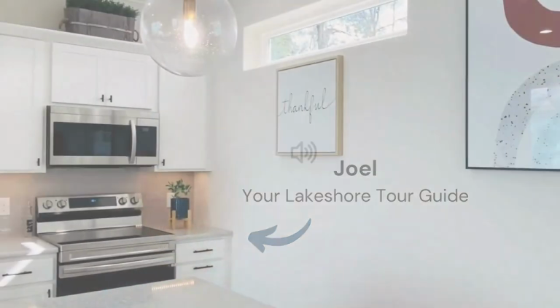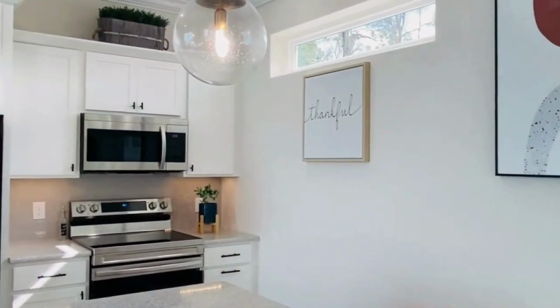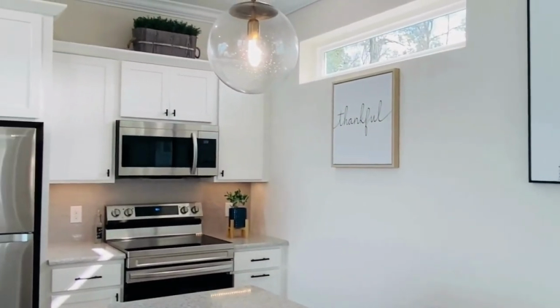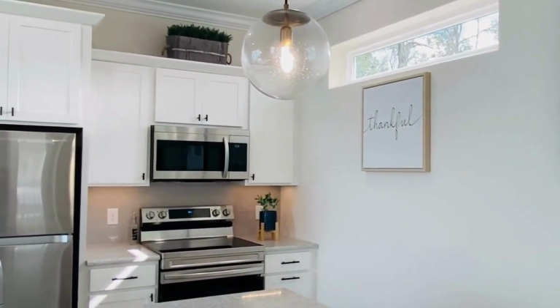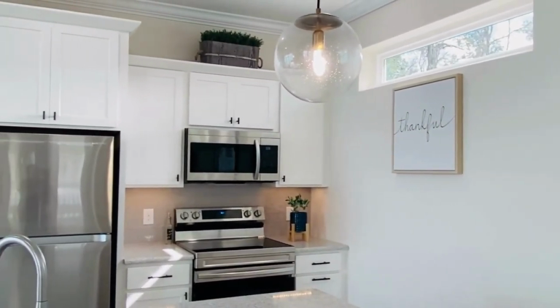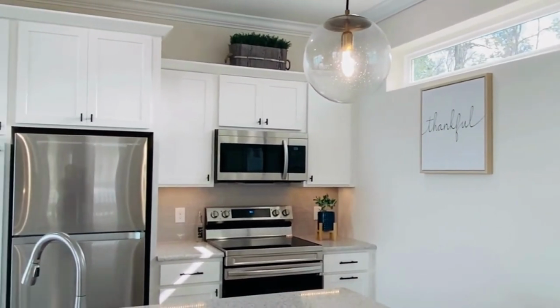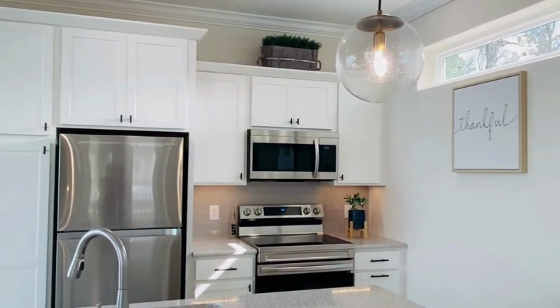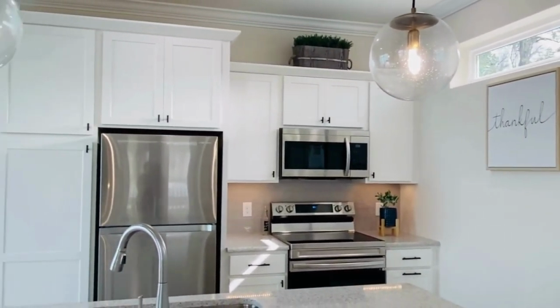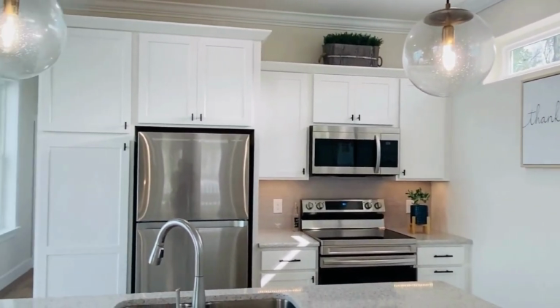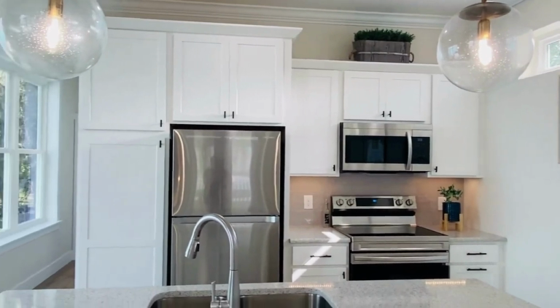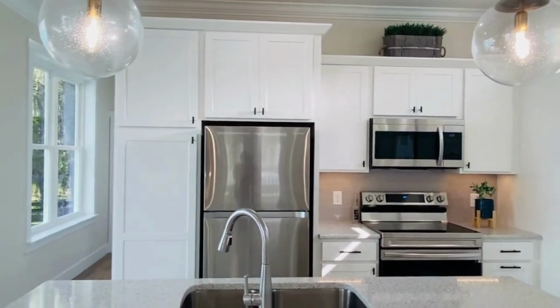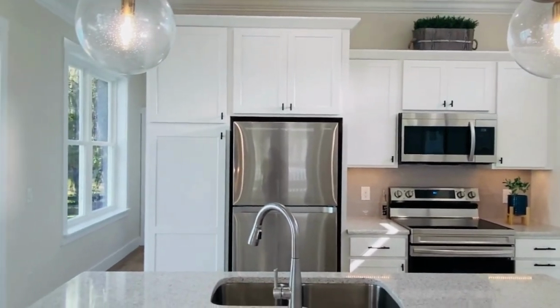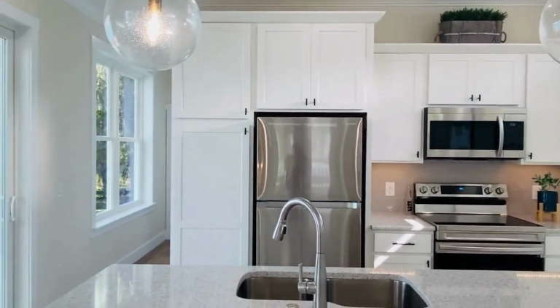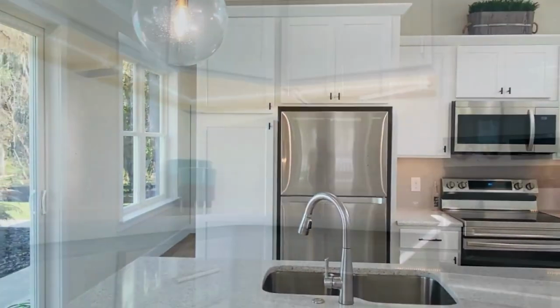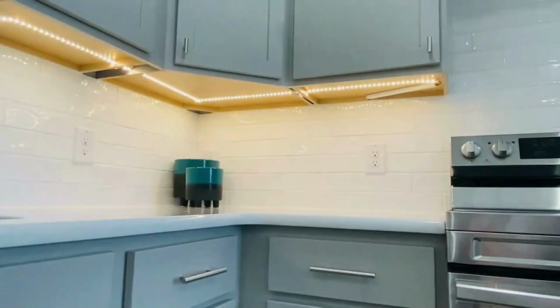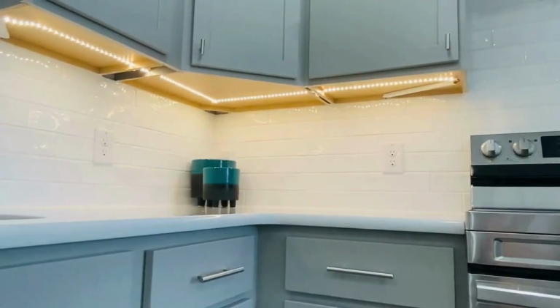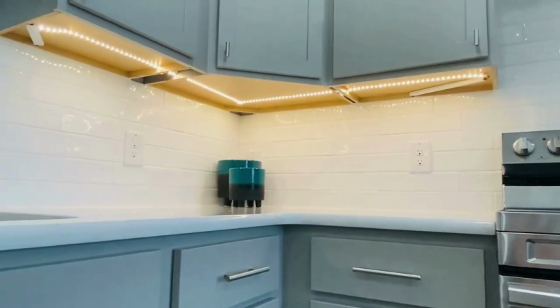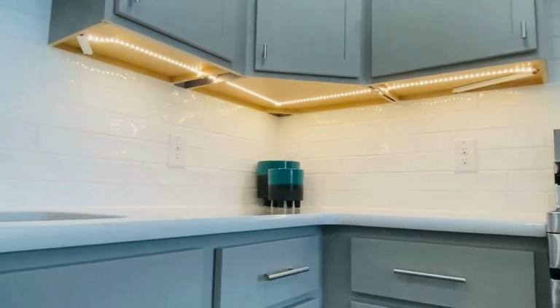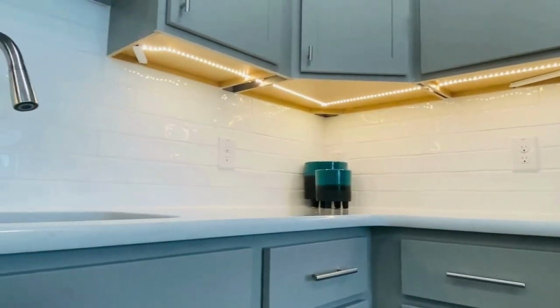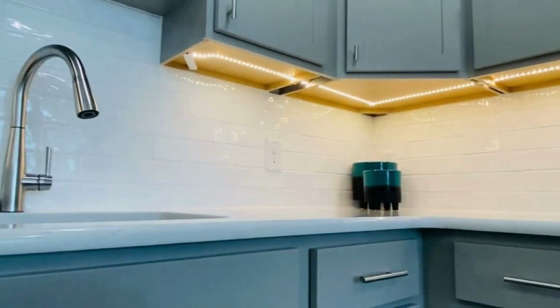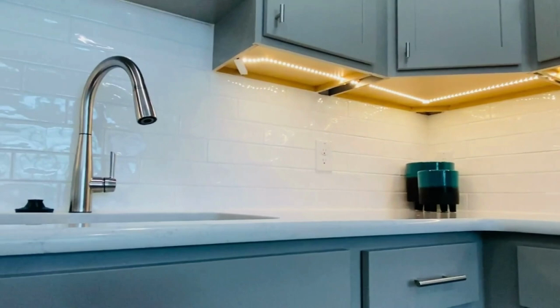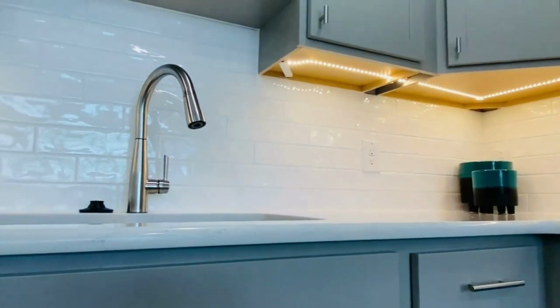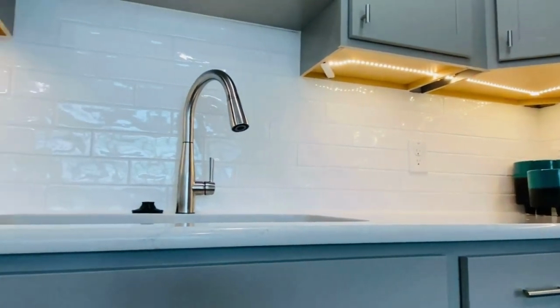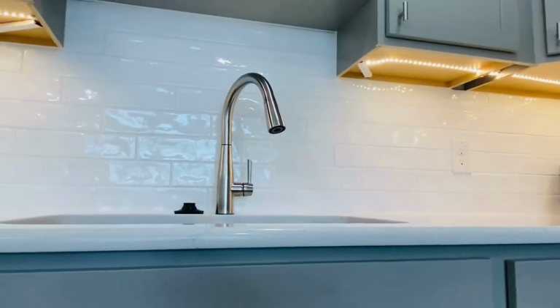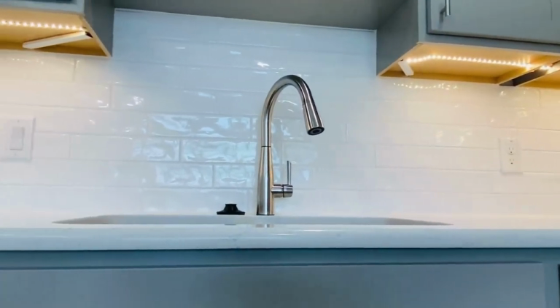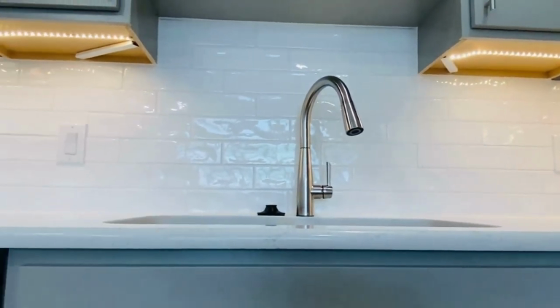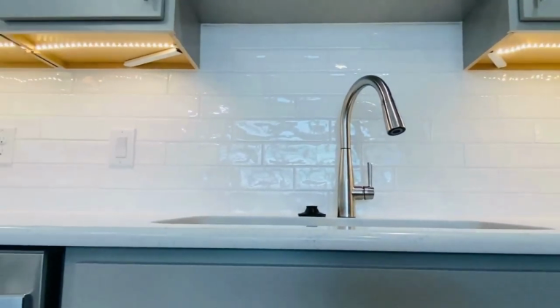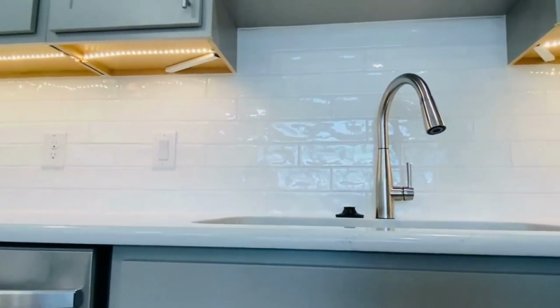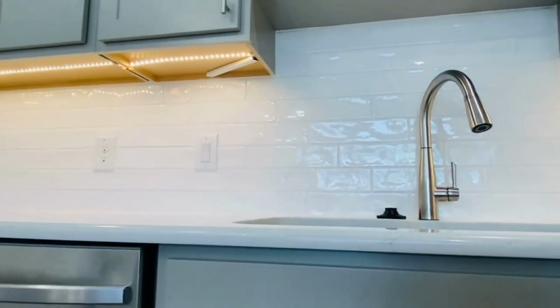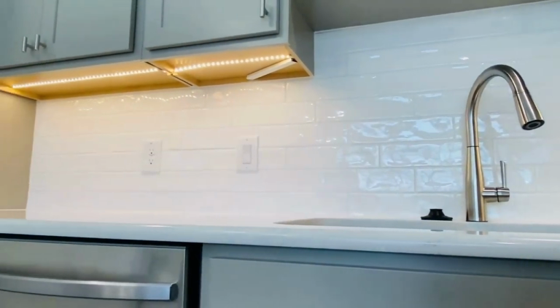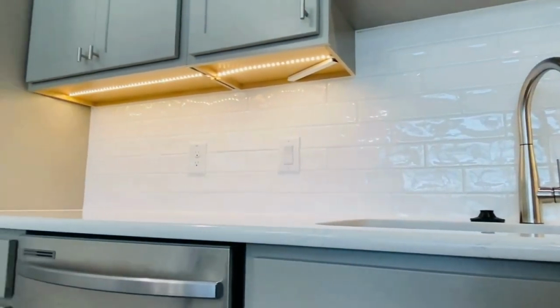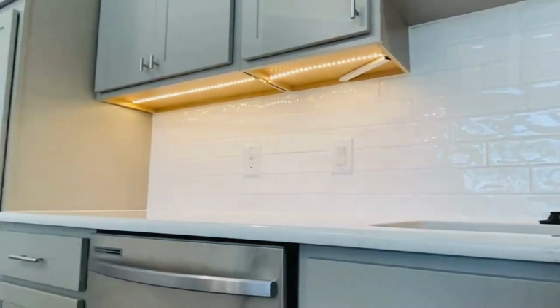Above our kitchen islands hang beautiful globe pendant lights. Some of our home models even offer low voltage under cabinet lighting, which is great for adding ambience or illuminating the space when it's dark.